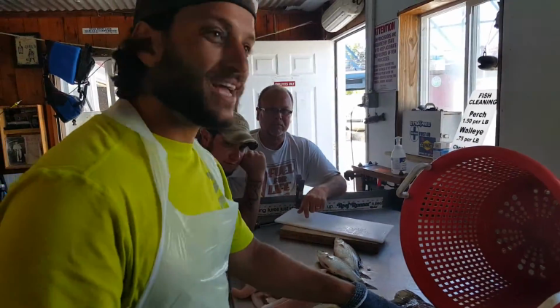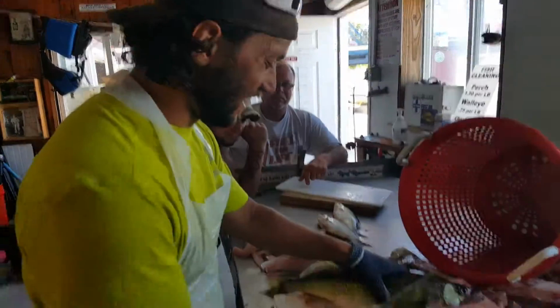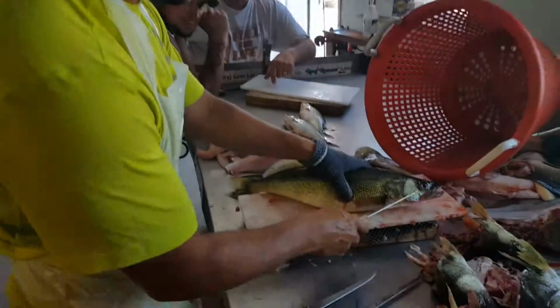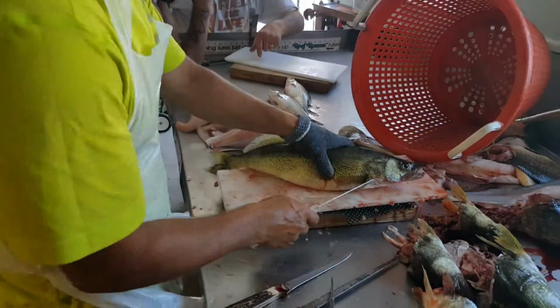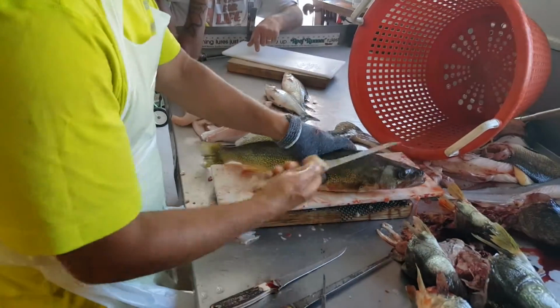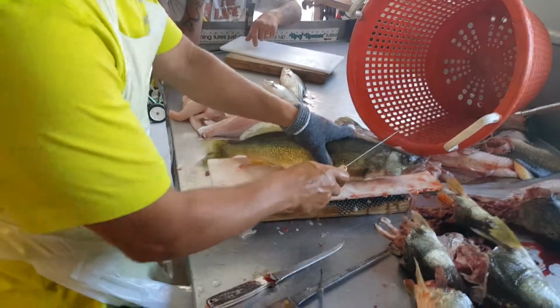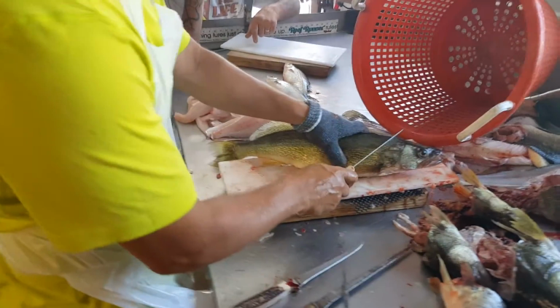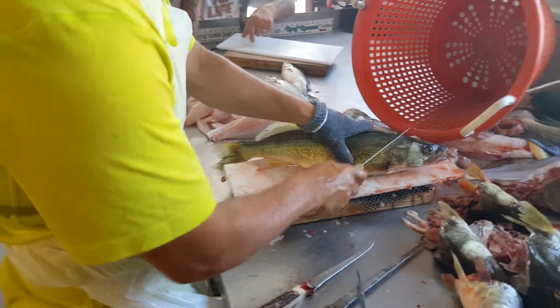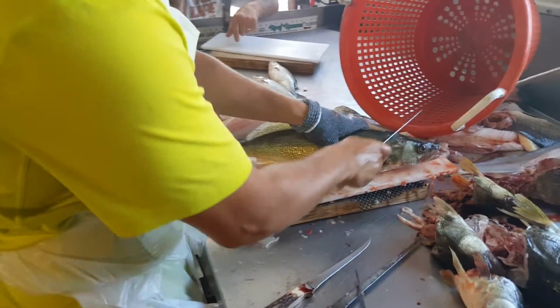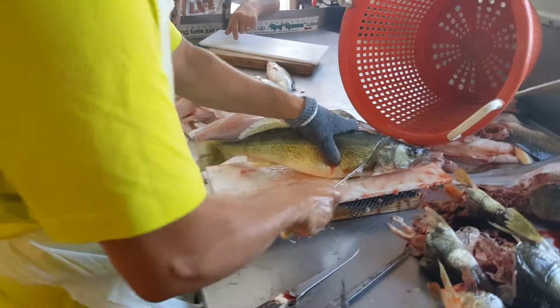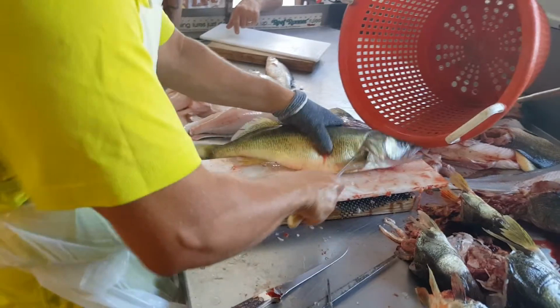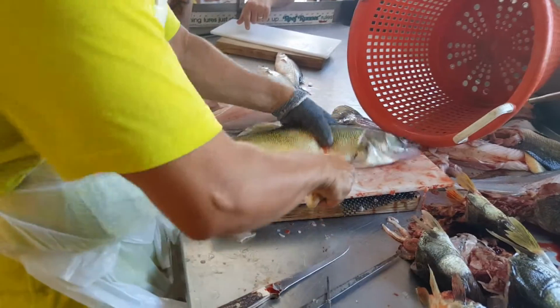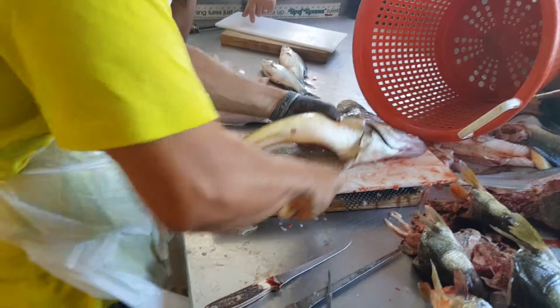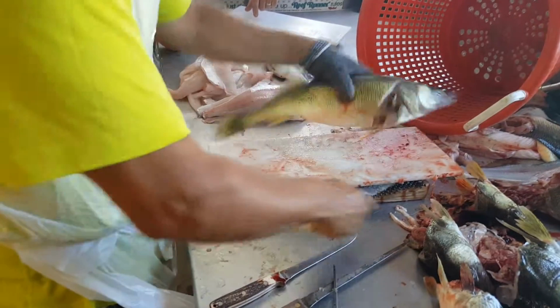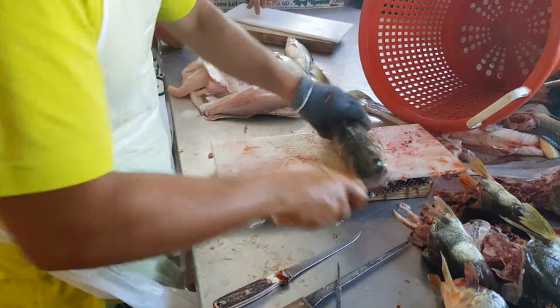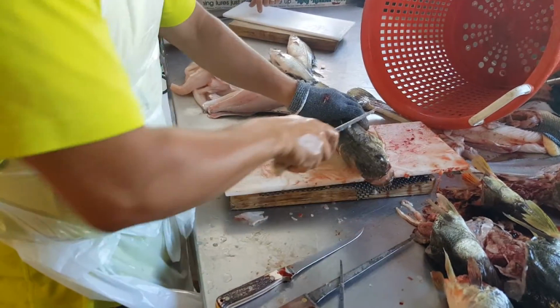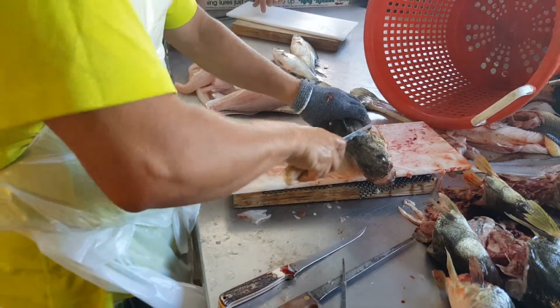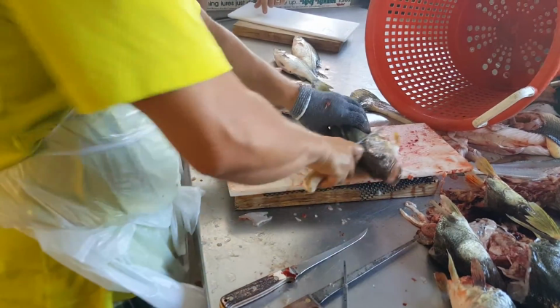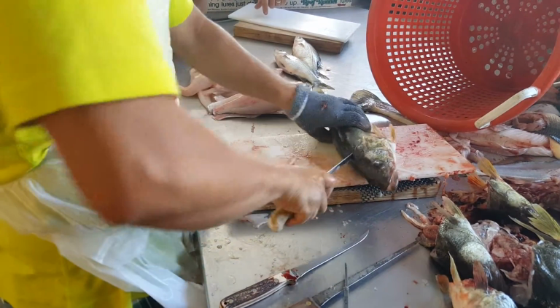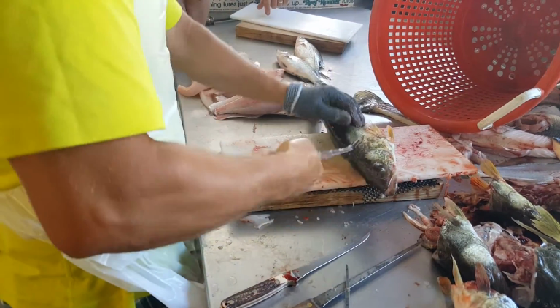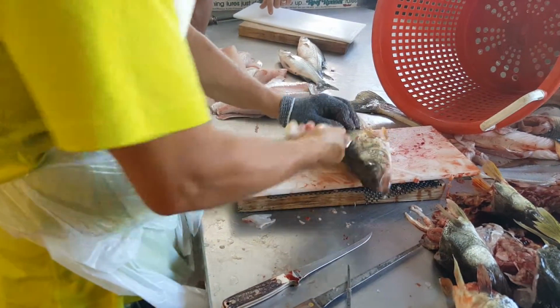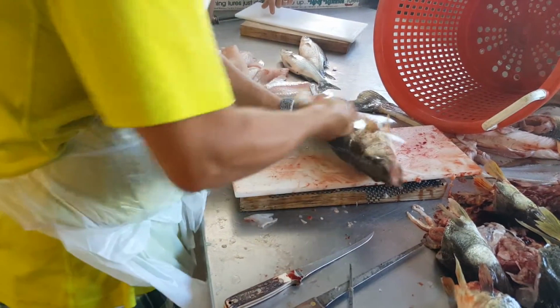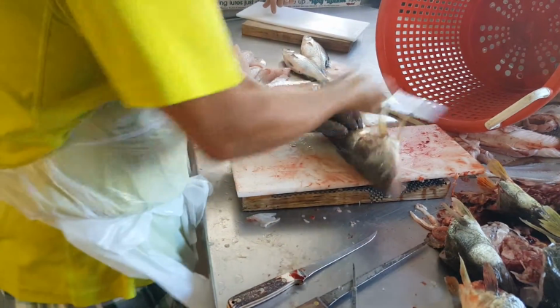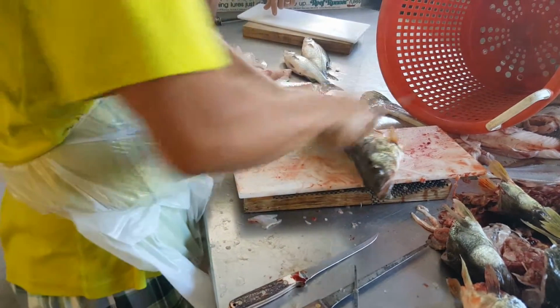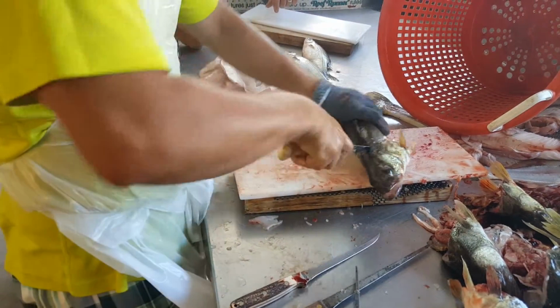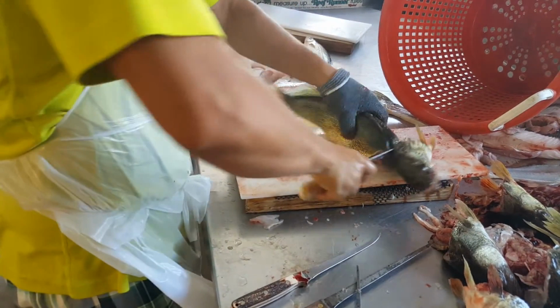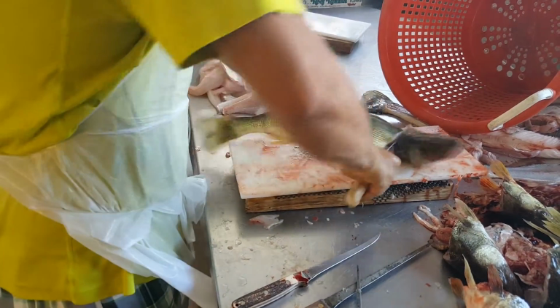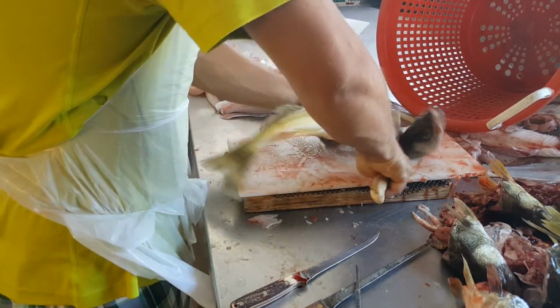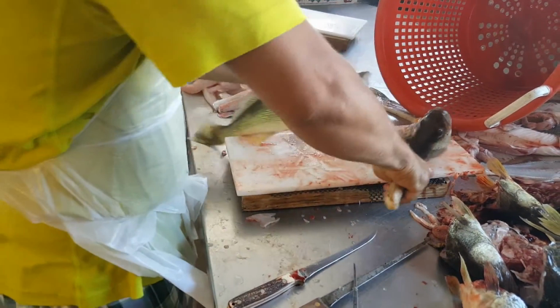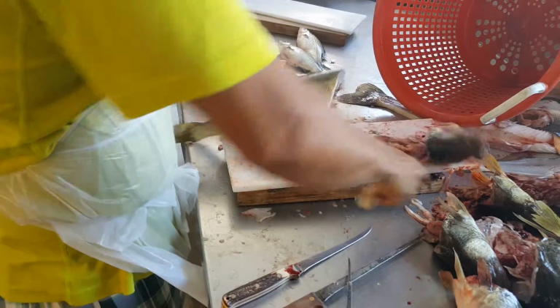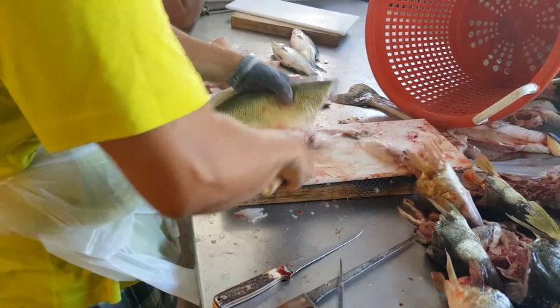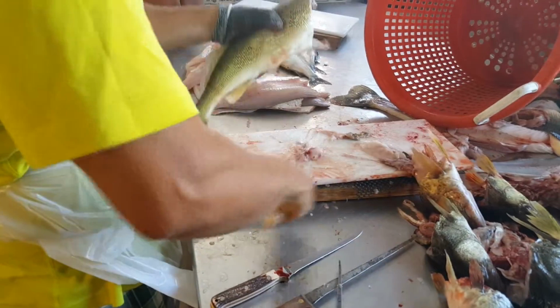I always cut off the head just to get it out of the way, but it gets you closer to the top of that neck. So it's gone.